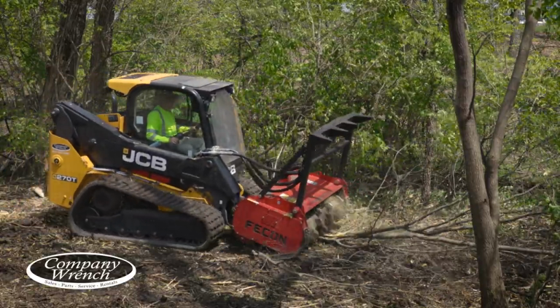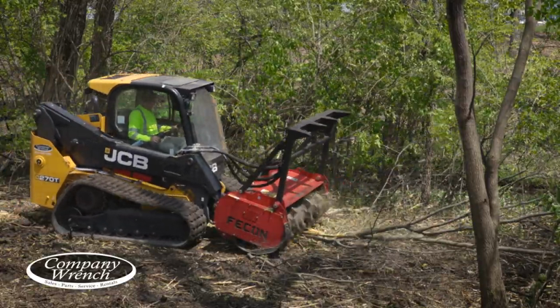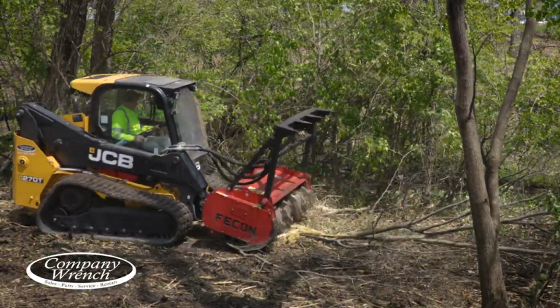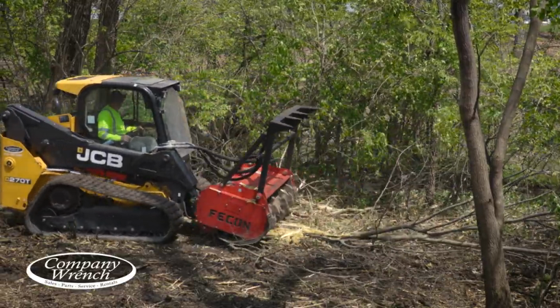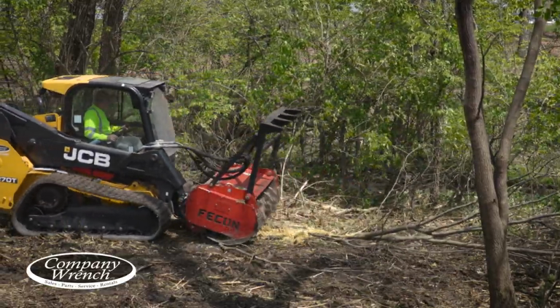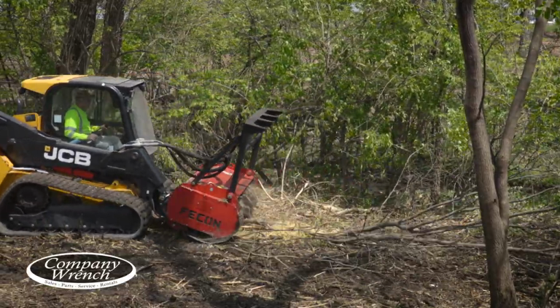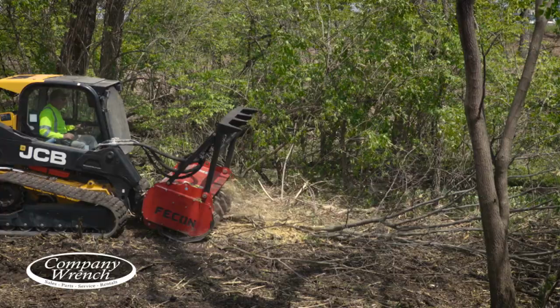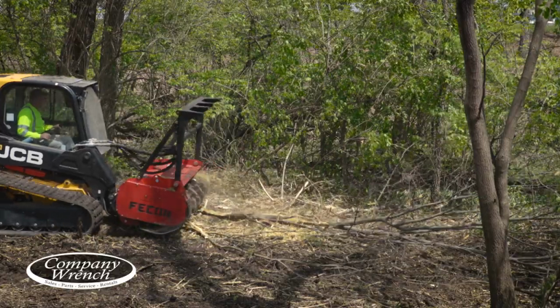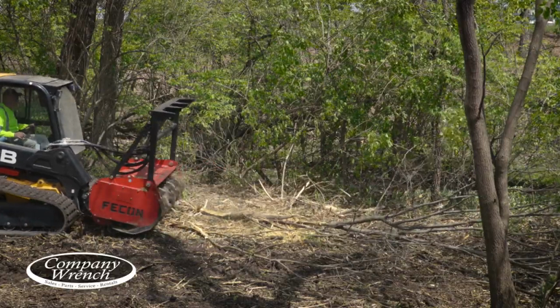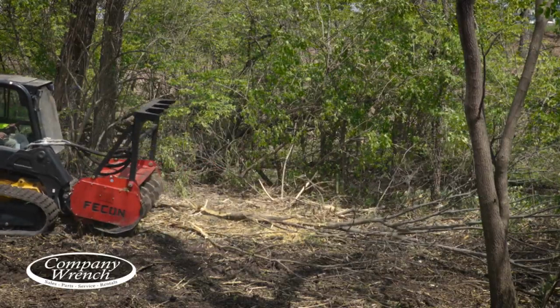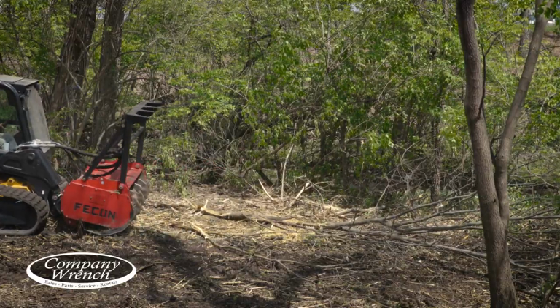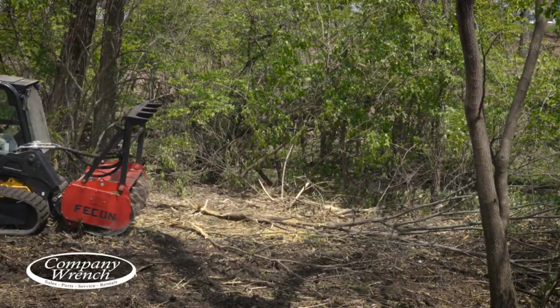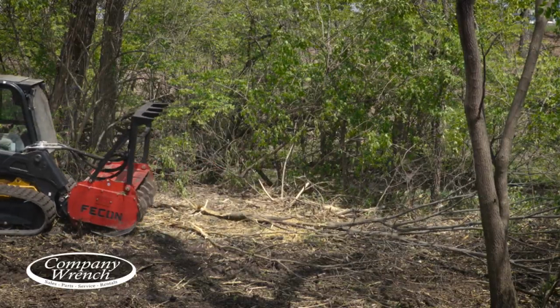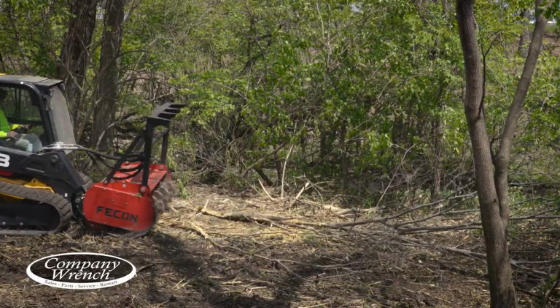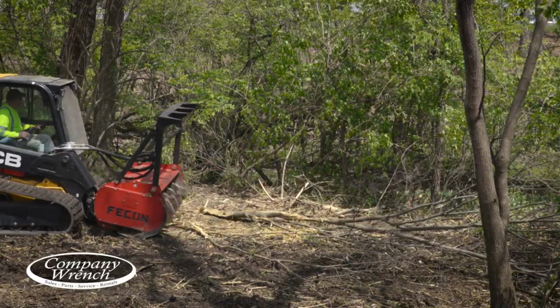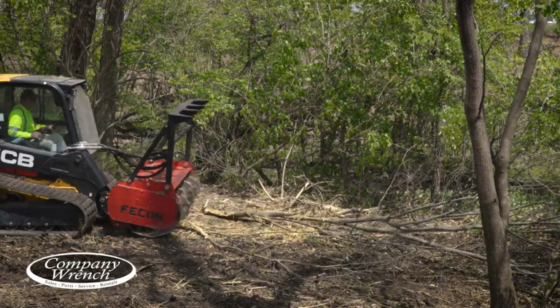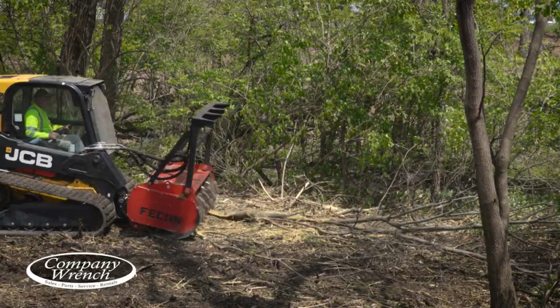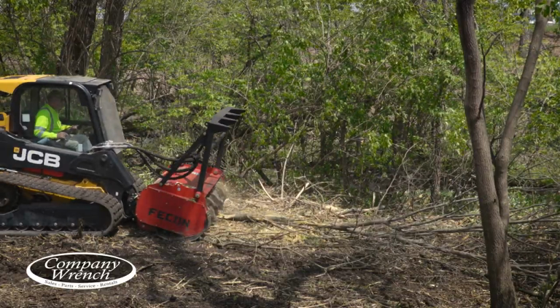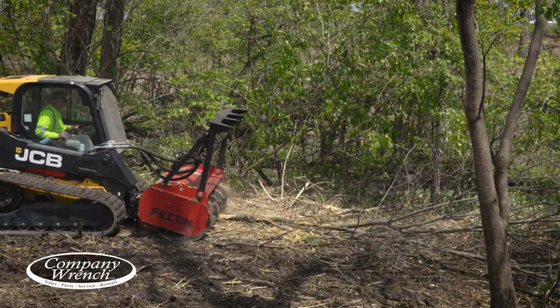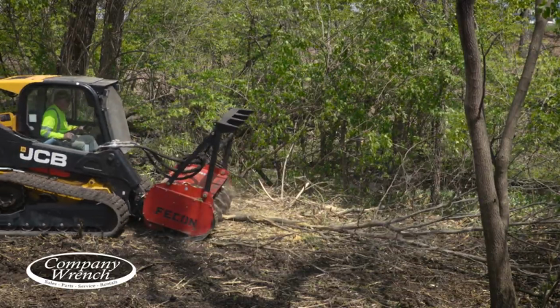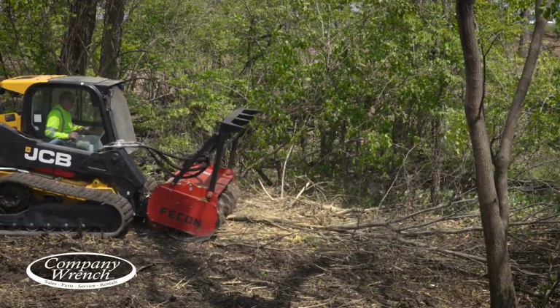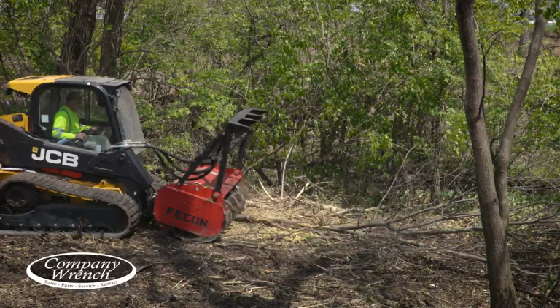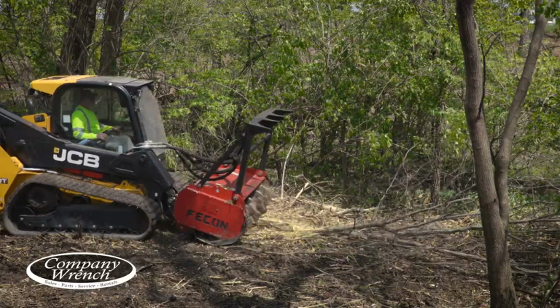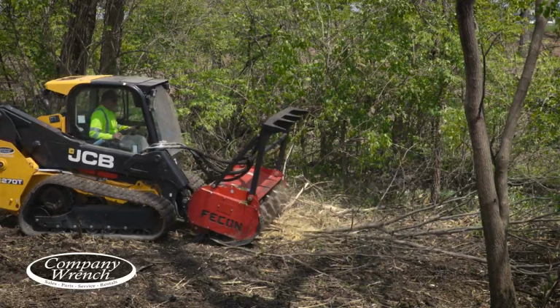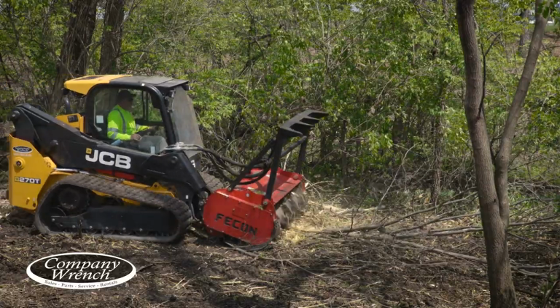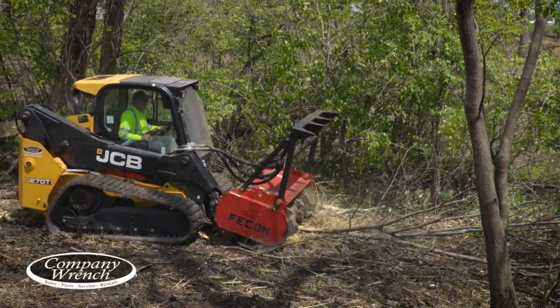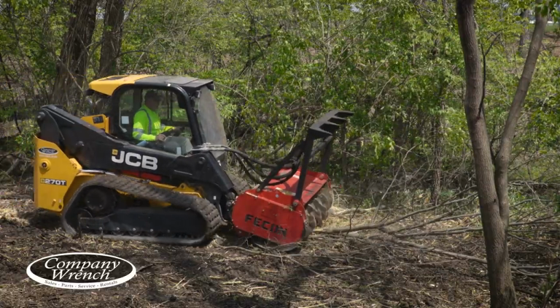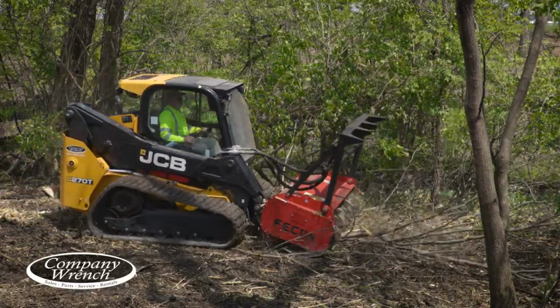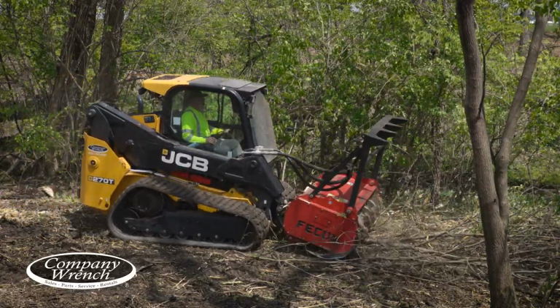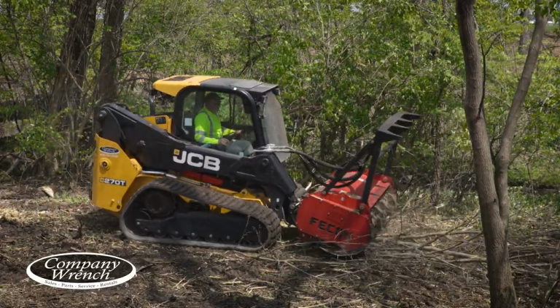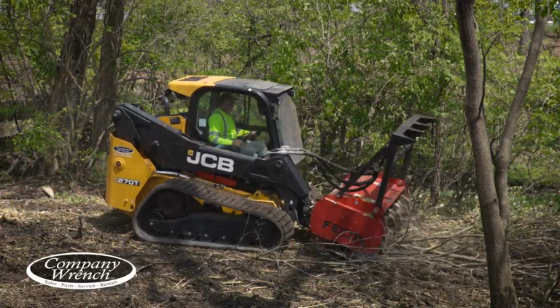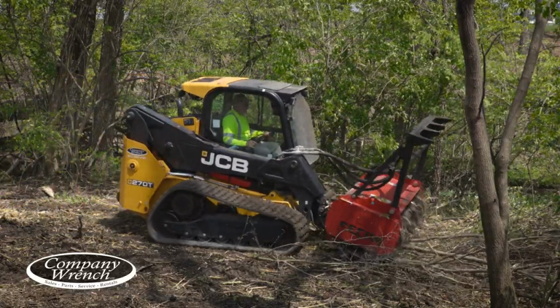One guy can do the work of 10 when they have to use chainsaws — they've got to chip it, they've got to haul it off. The stump grind does it all. It's done.